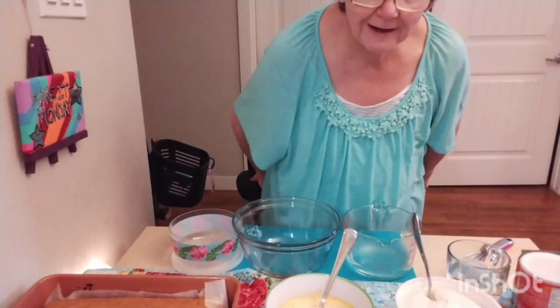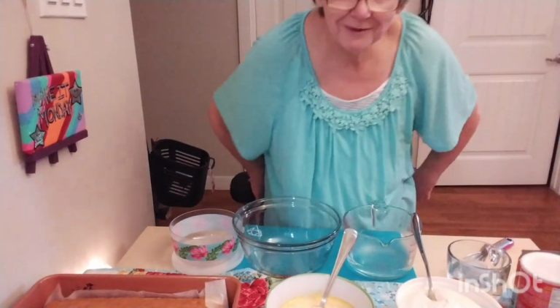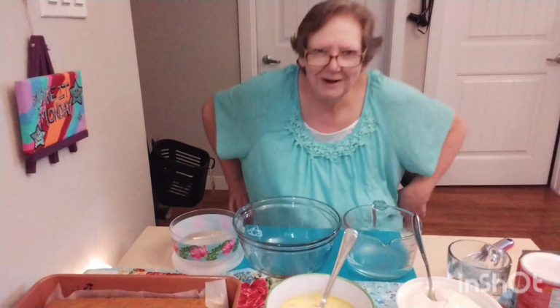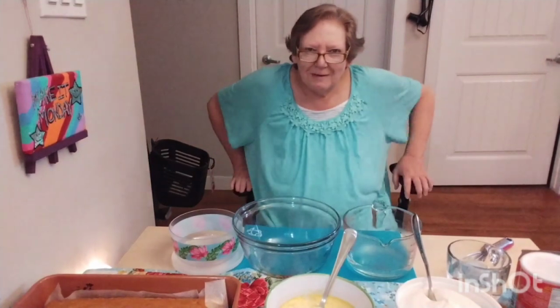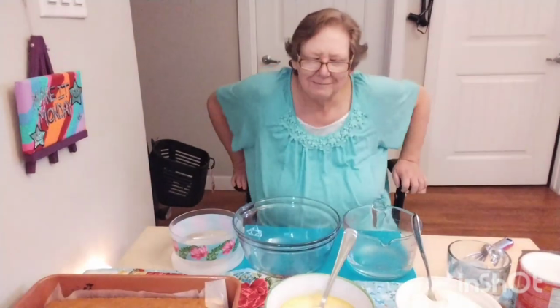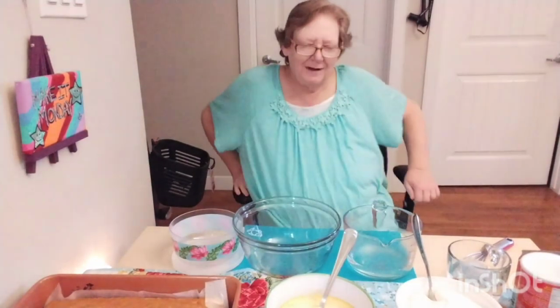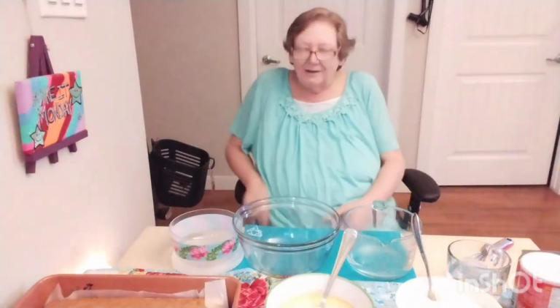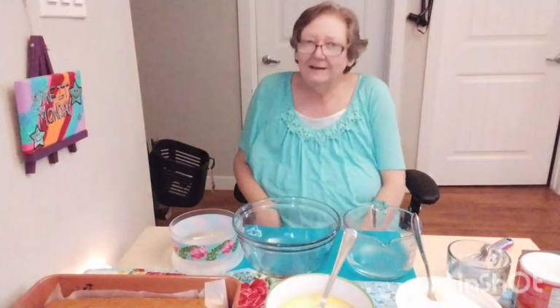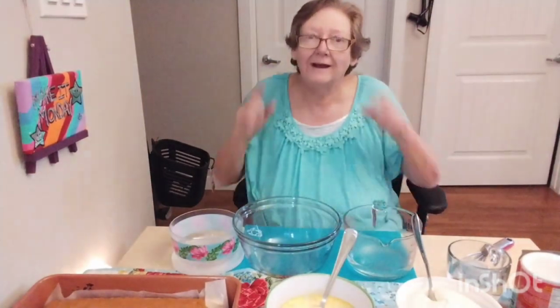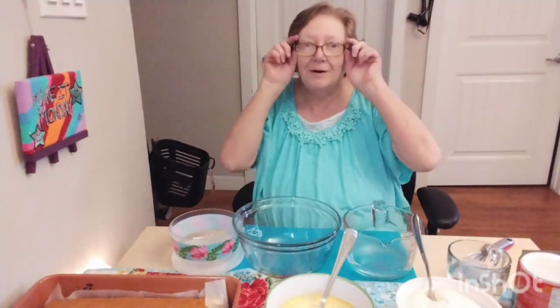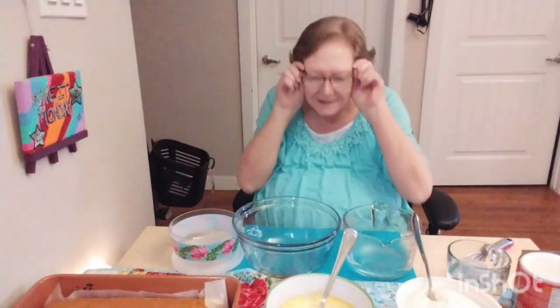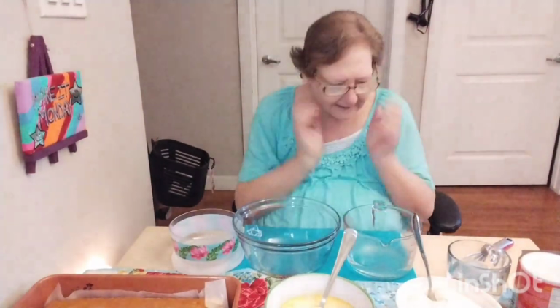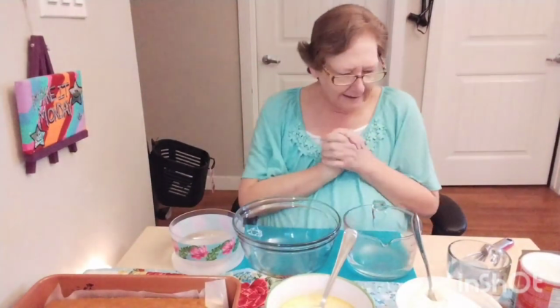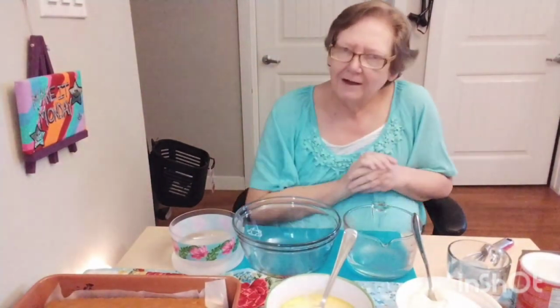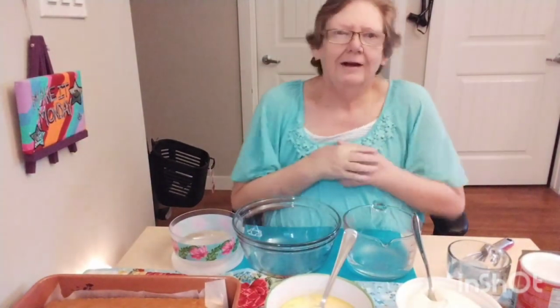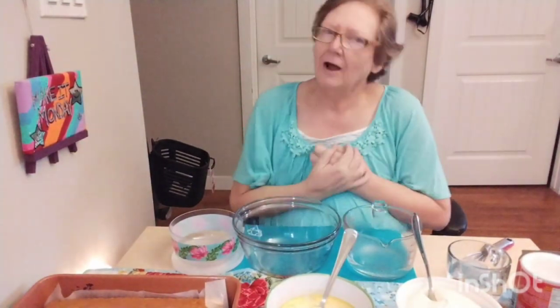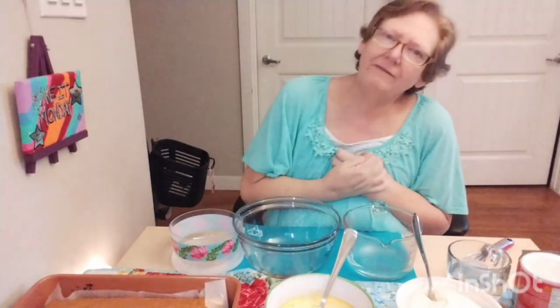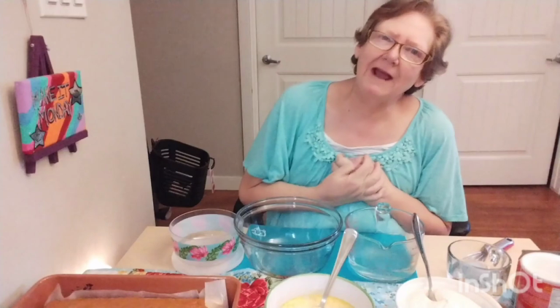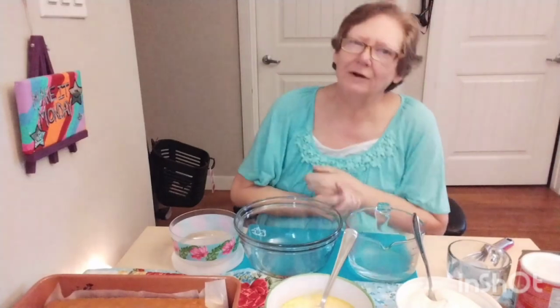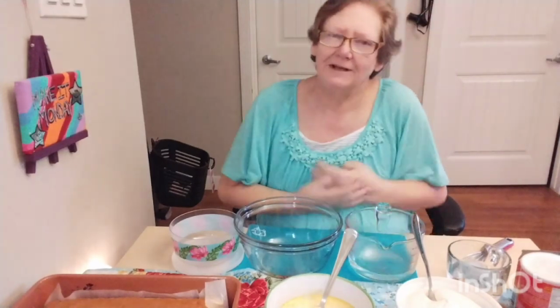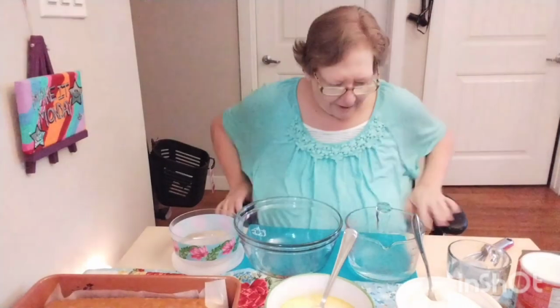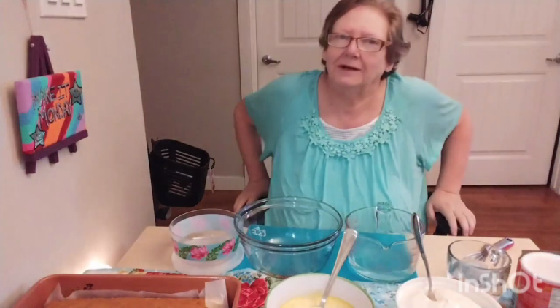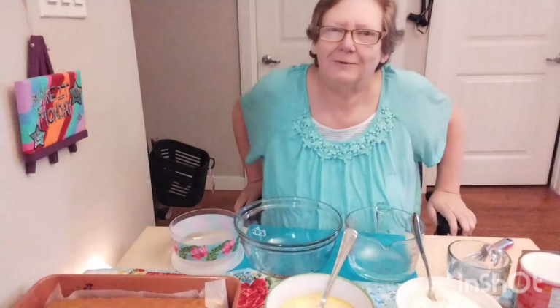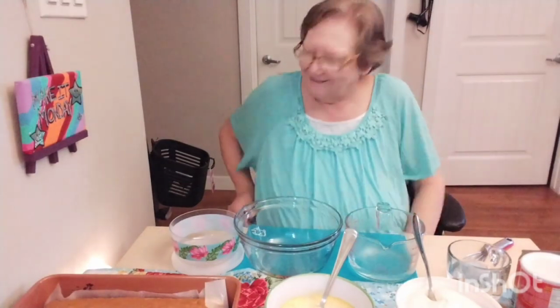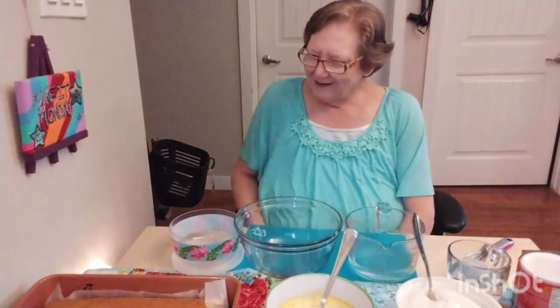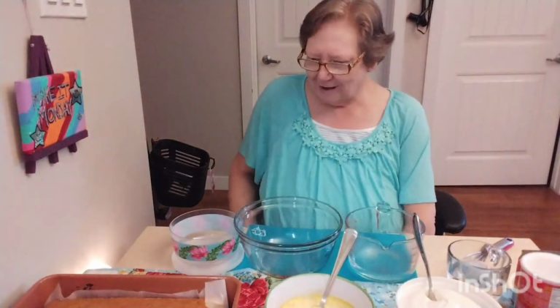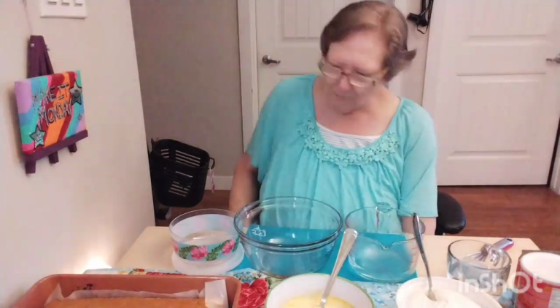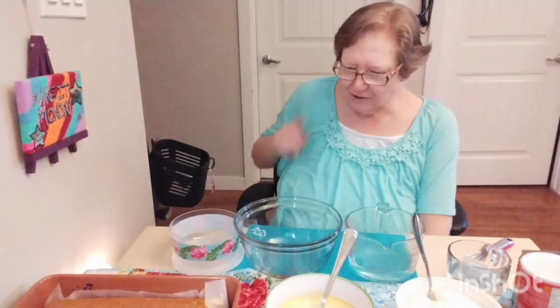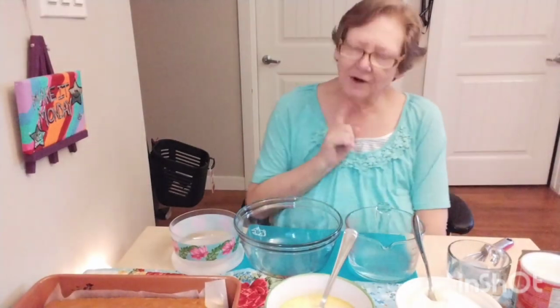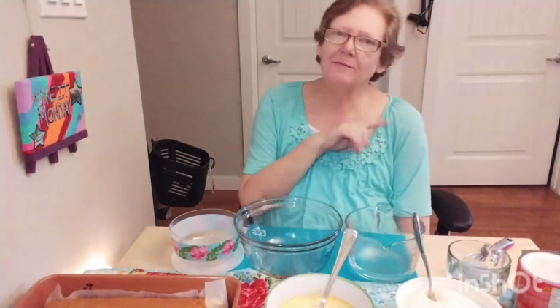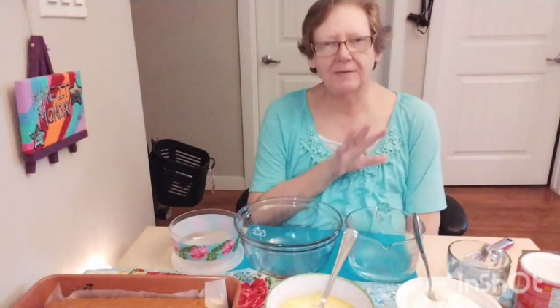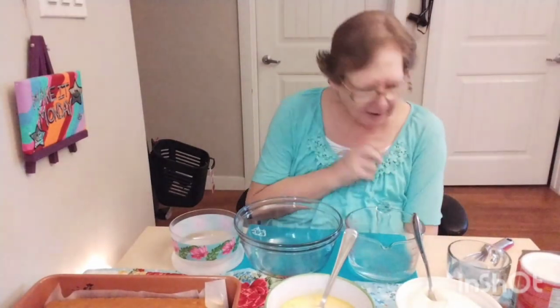Good morning everybody. My name is Darlene and I have Parkinson's. I hope everybody had a wonderful Easter. We're going to start and make a trifle.